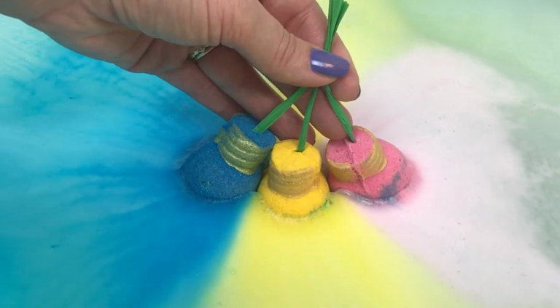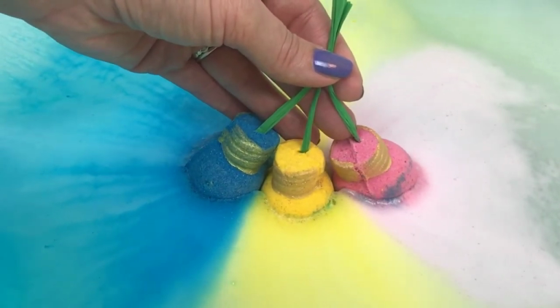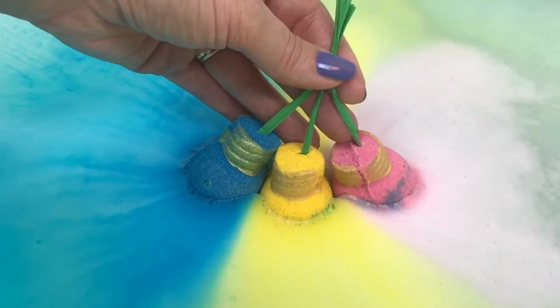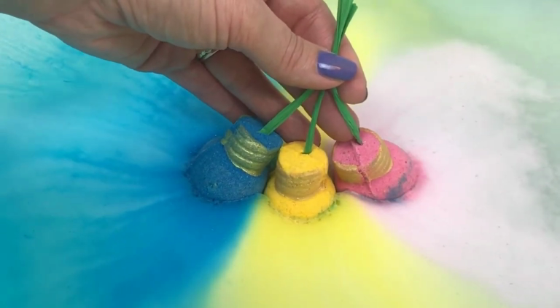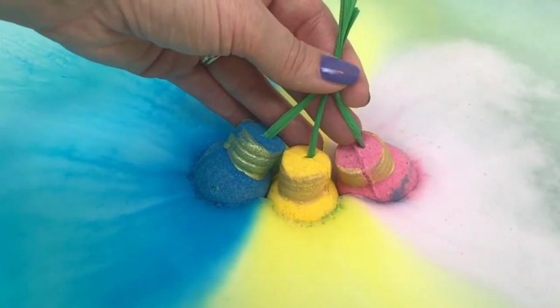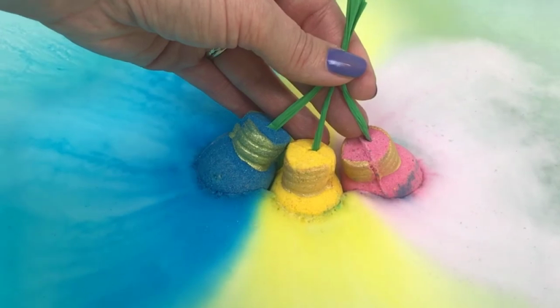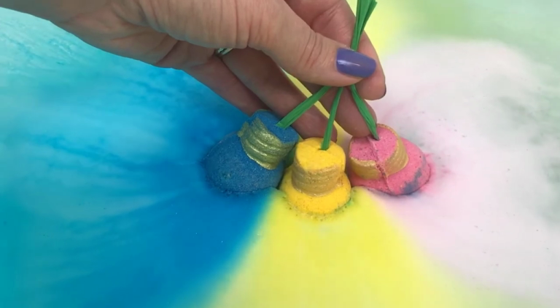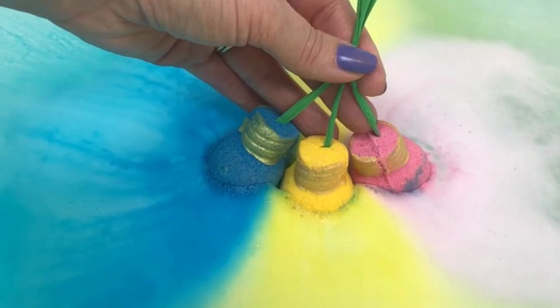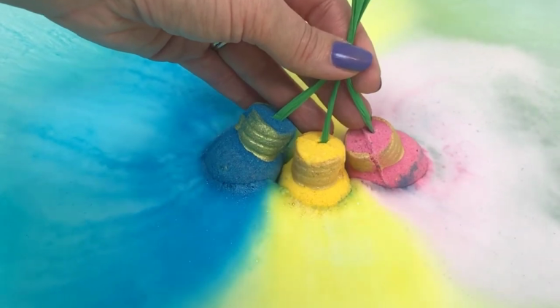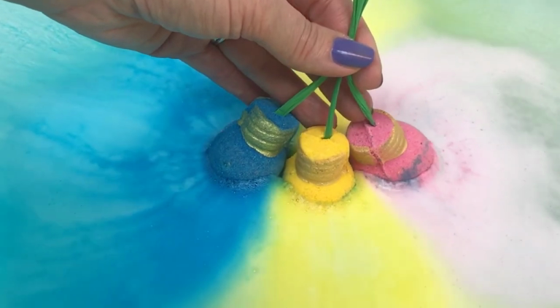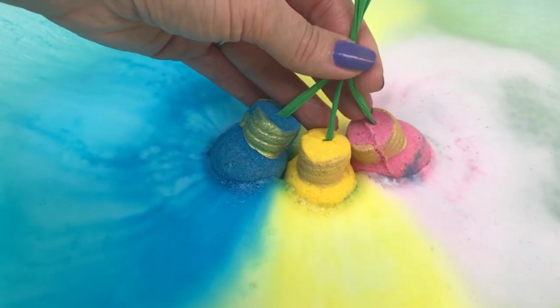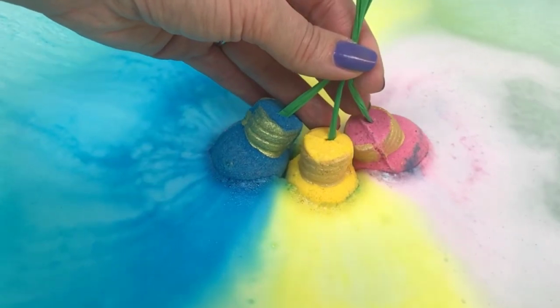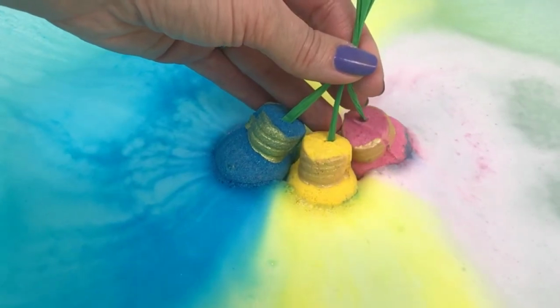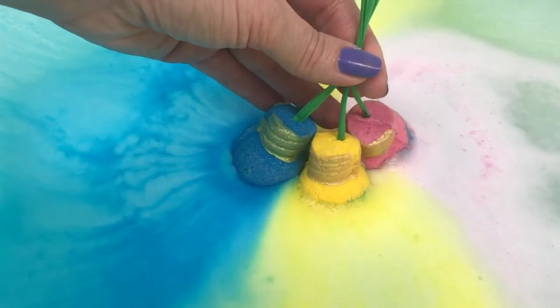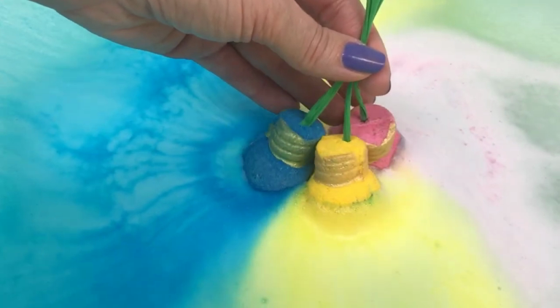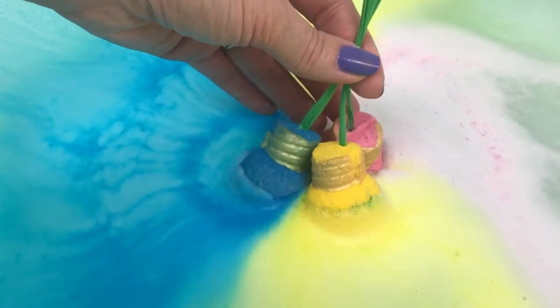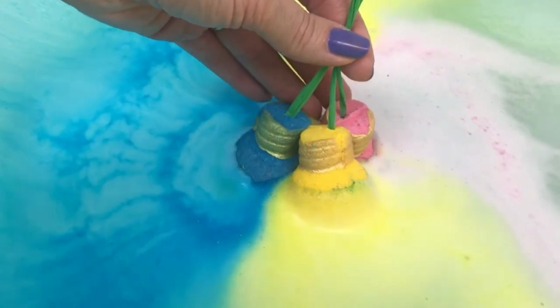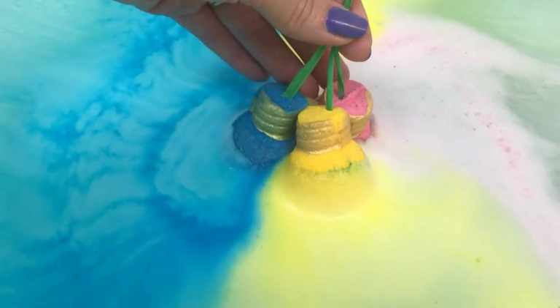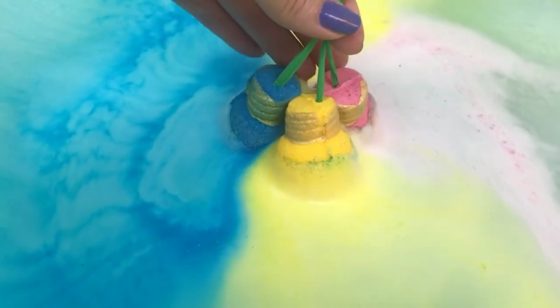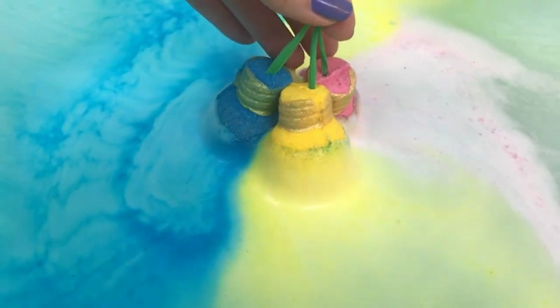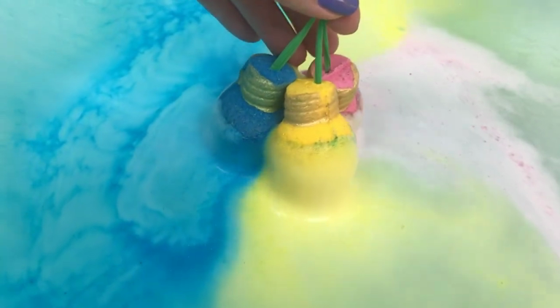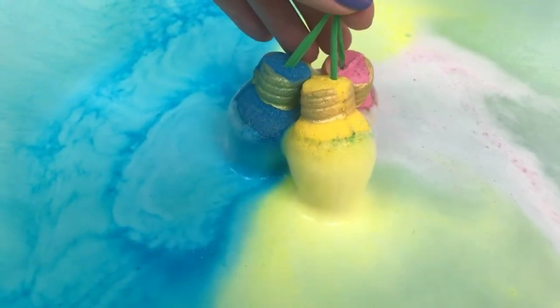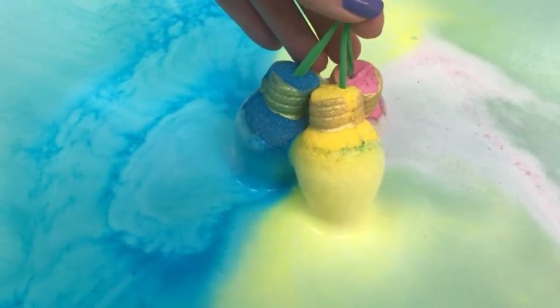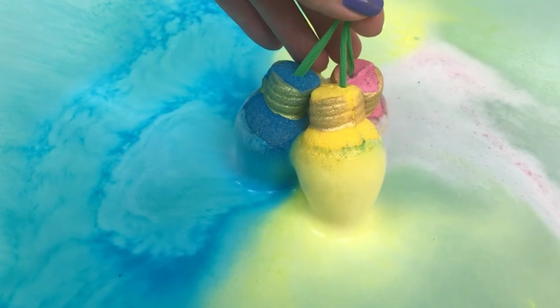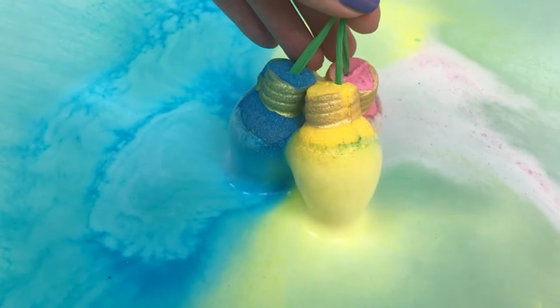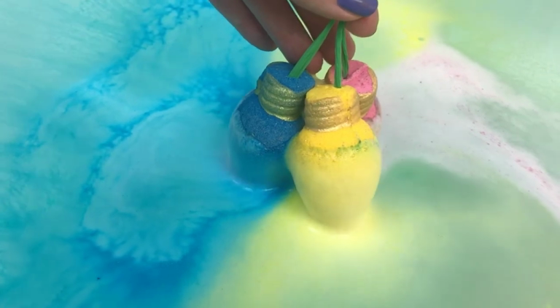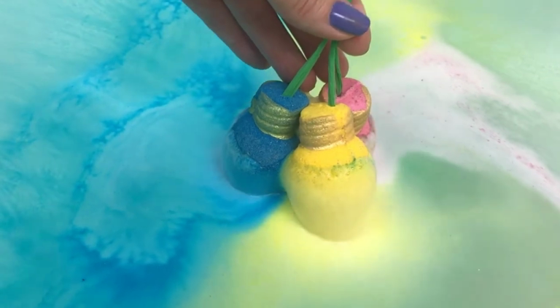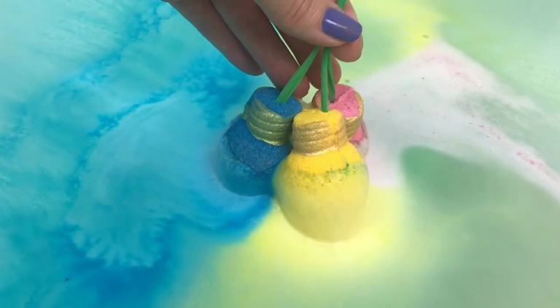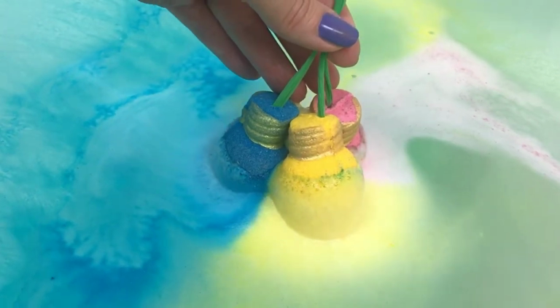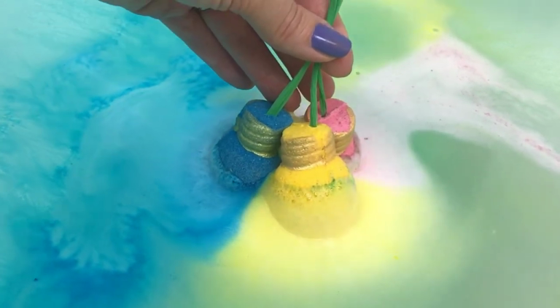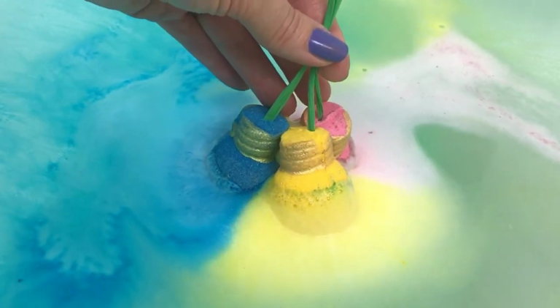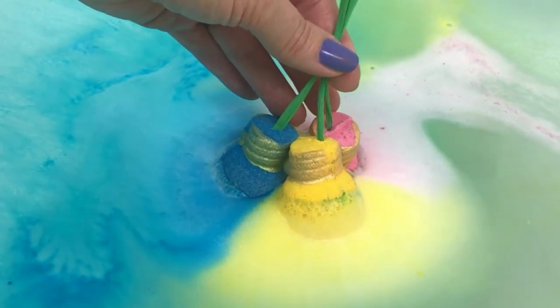The peppermint — oh, it smells so good! Oh, how cute!